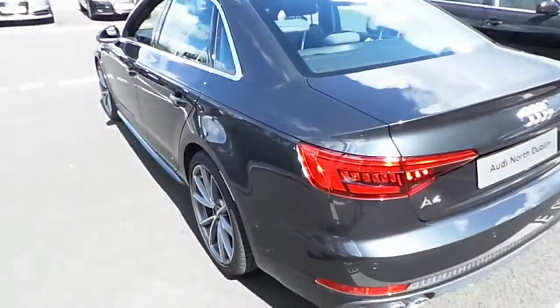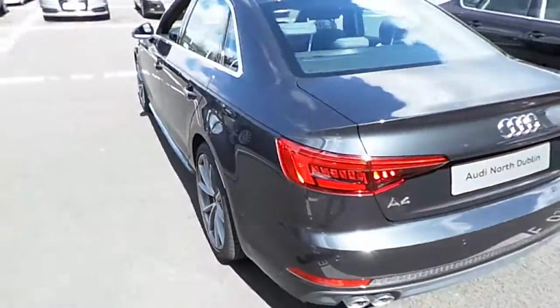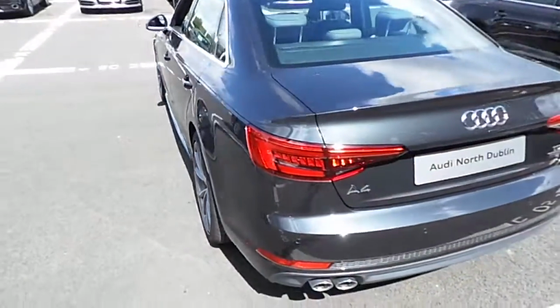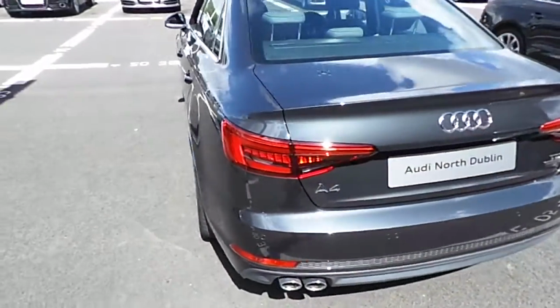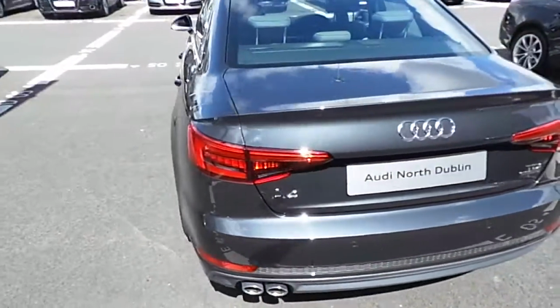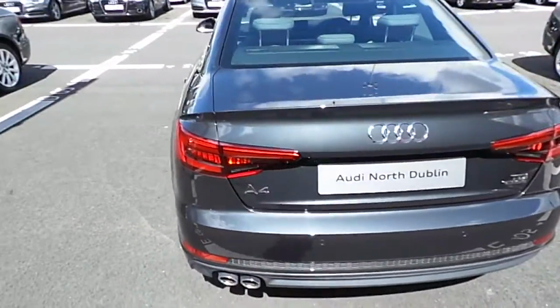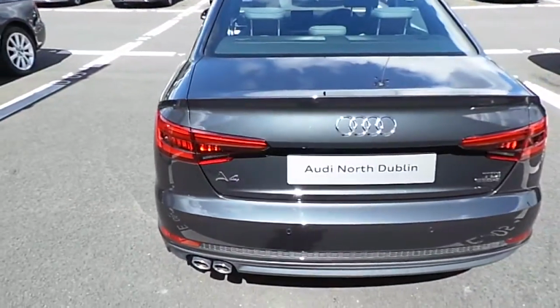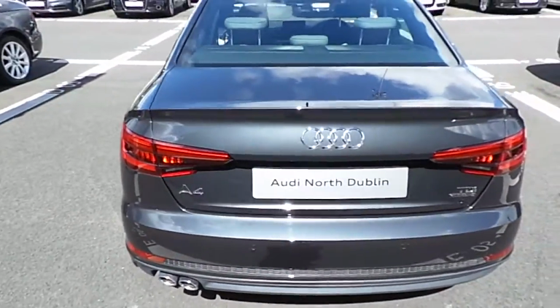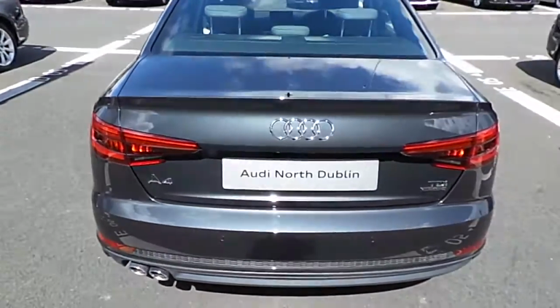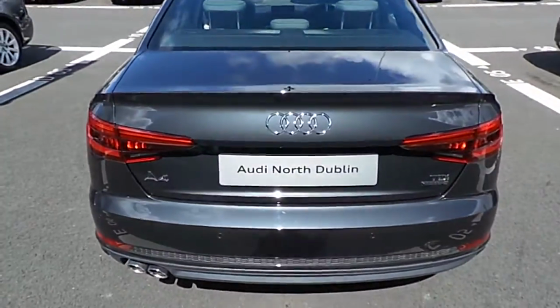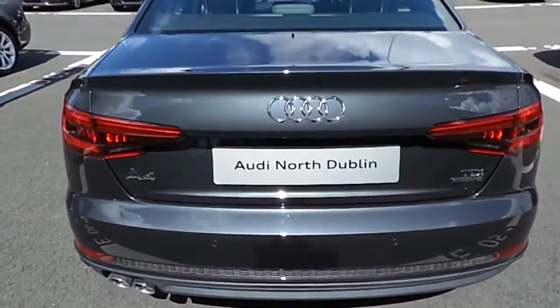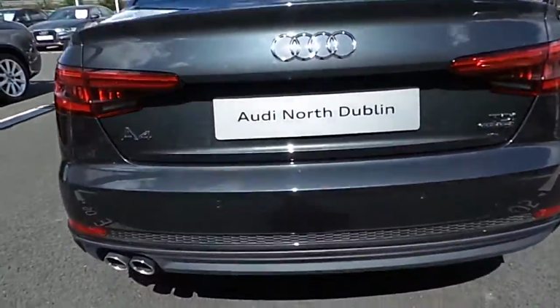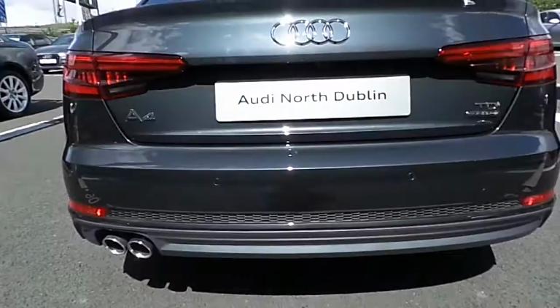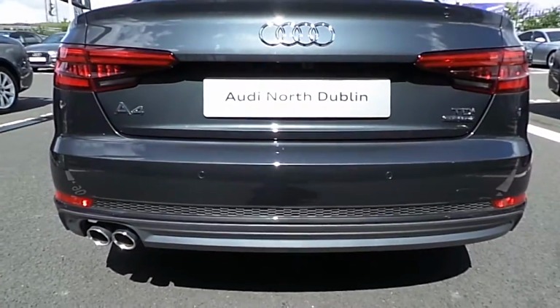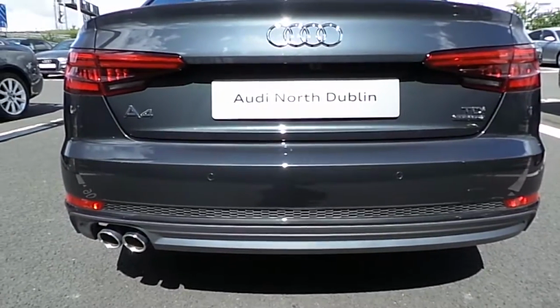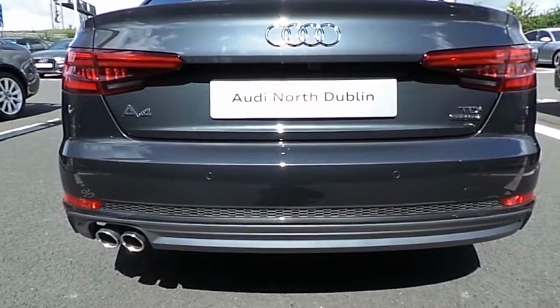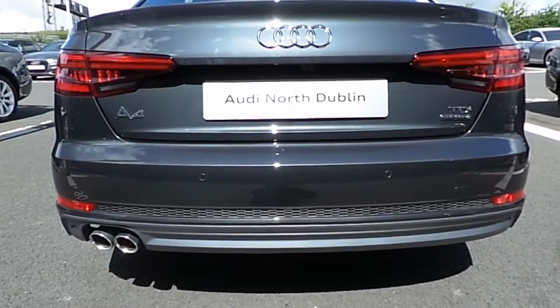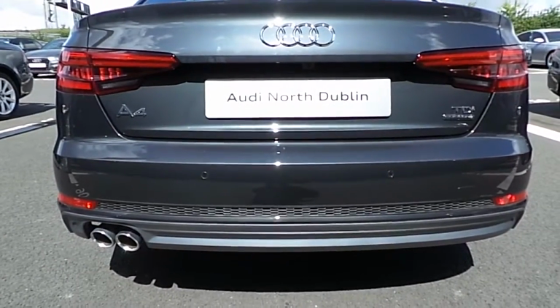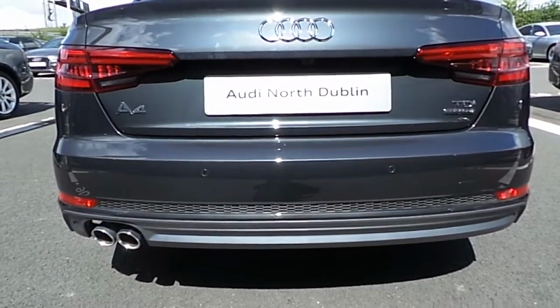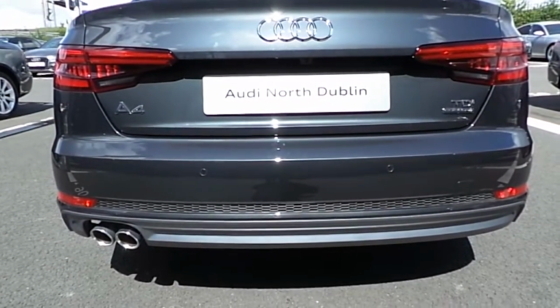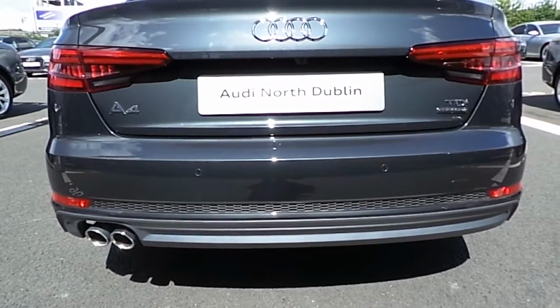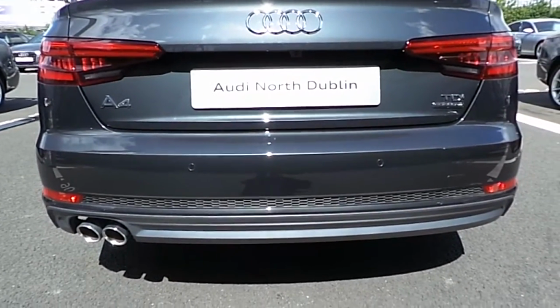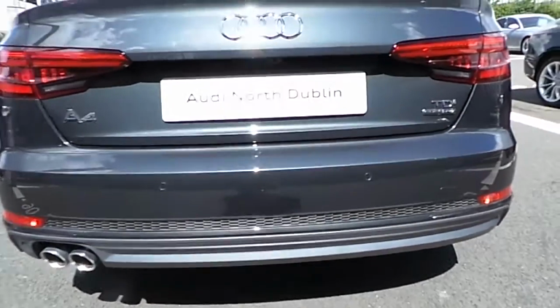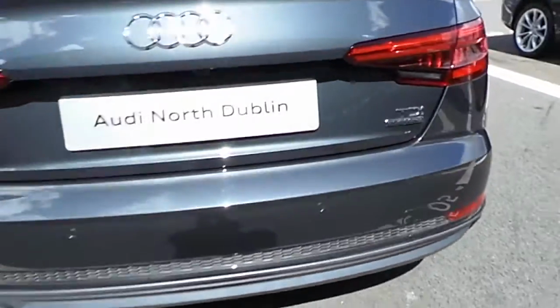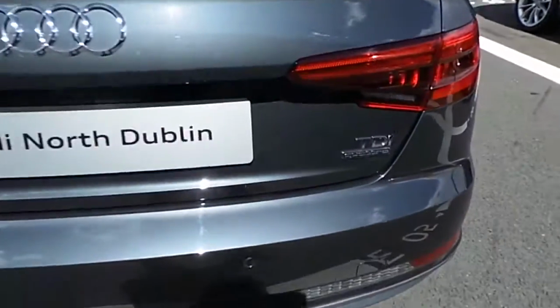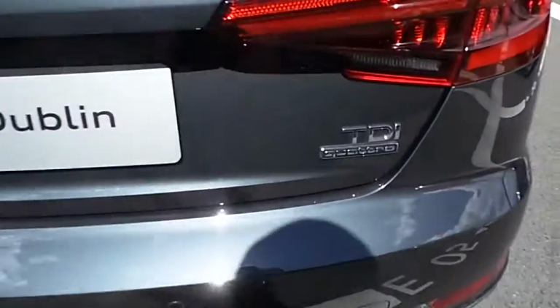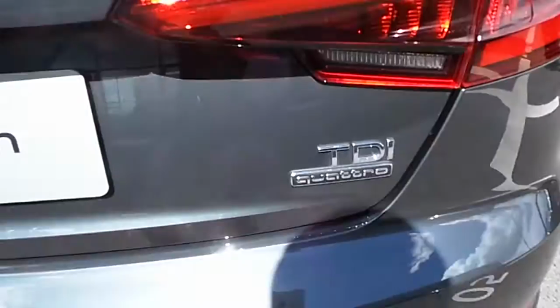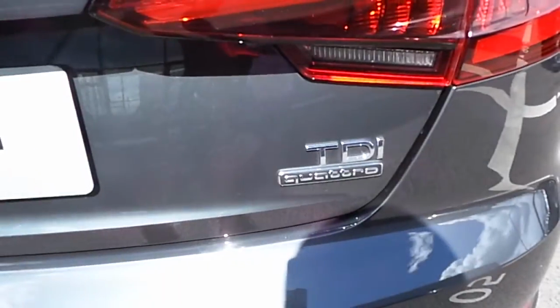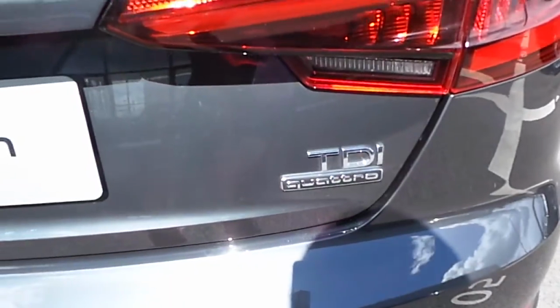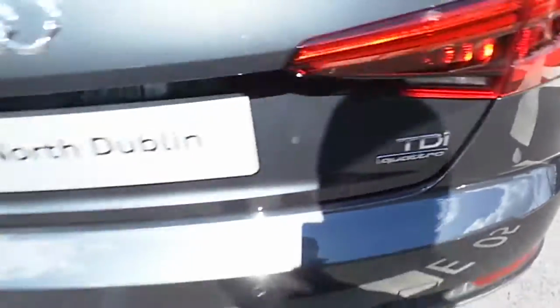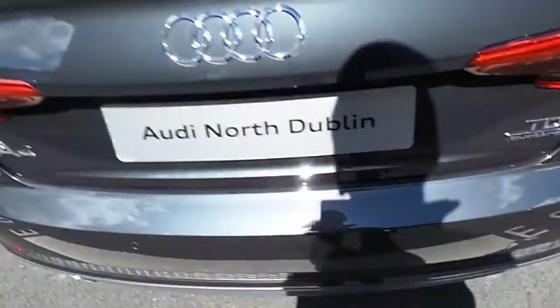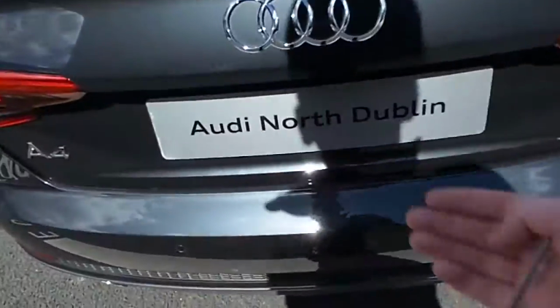Coming around to the rear, similar to the front, the car is fitted with parking sensors in six different sections across the rear bumper itself. Finished with a dual tailpipe exhaust piece and you do have your quattro emblem embossed on the rear of the boot as well.